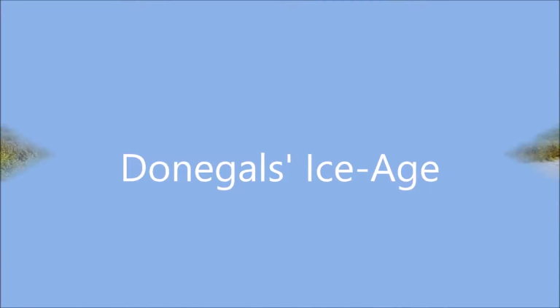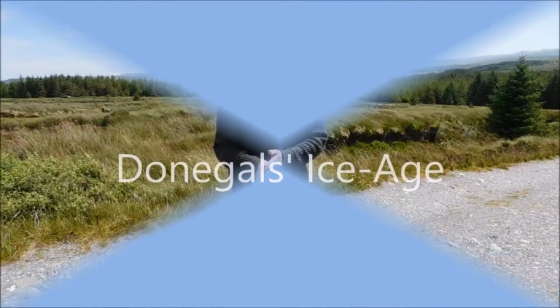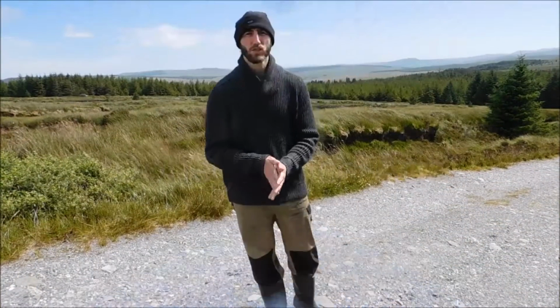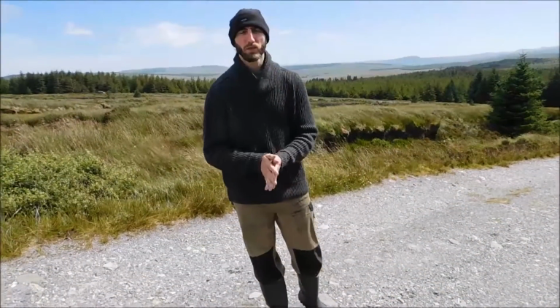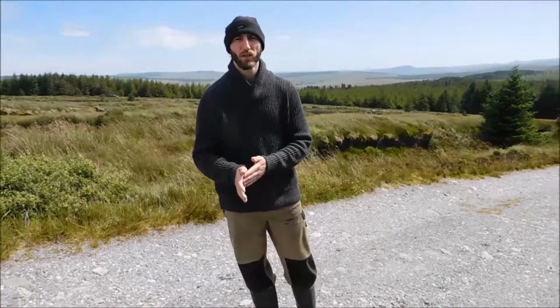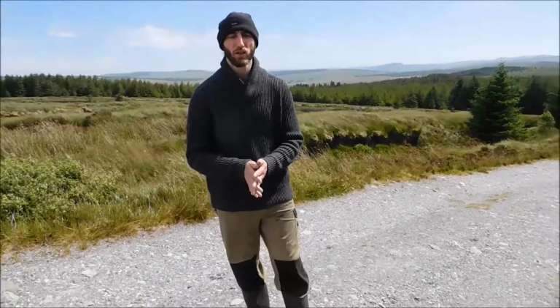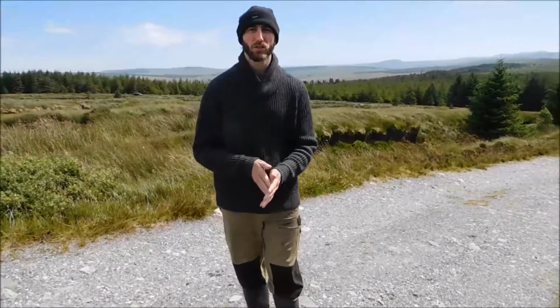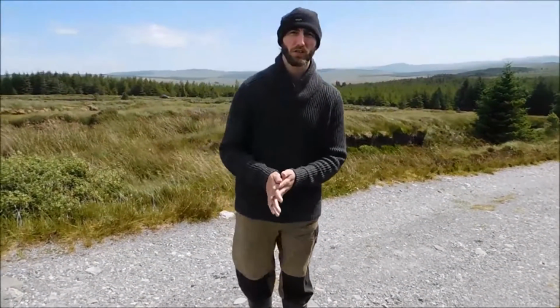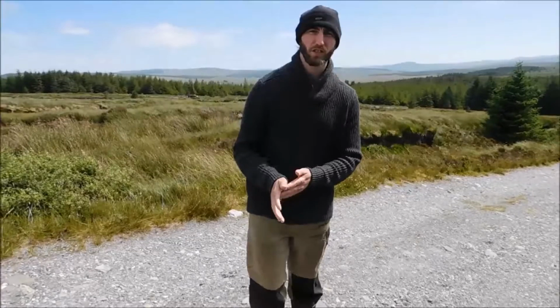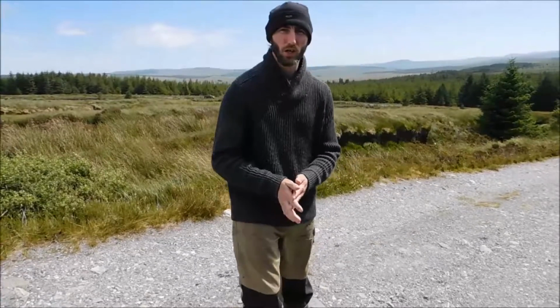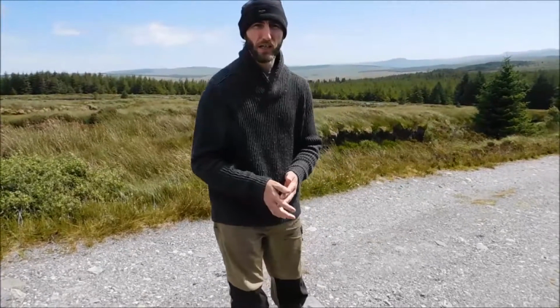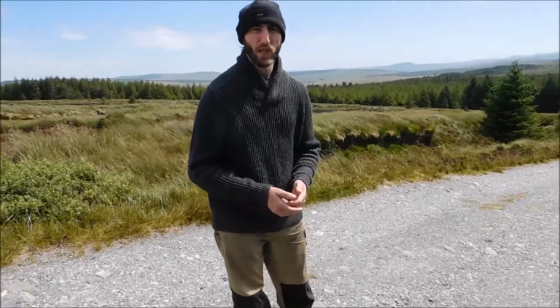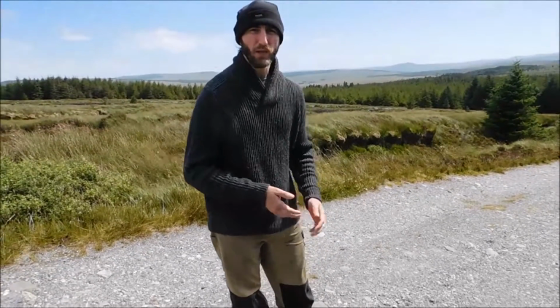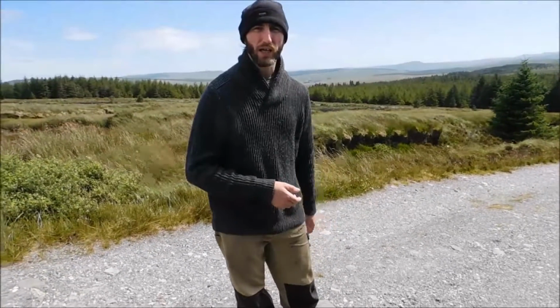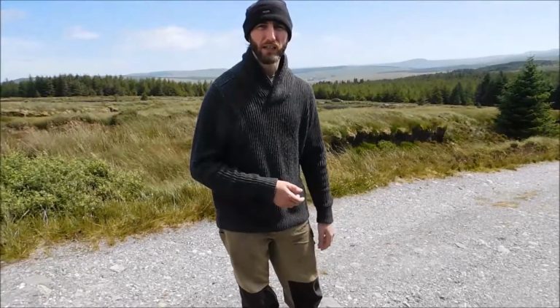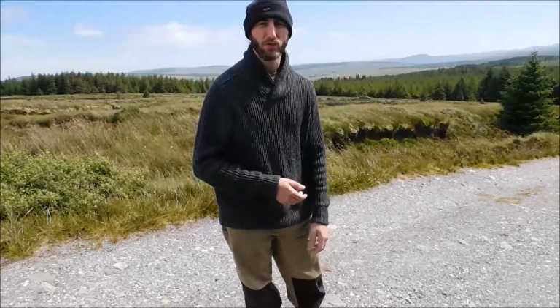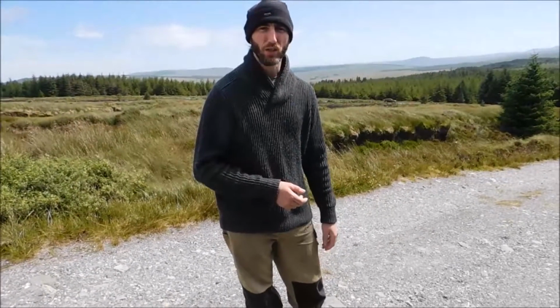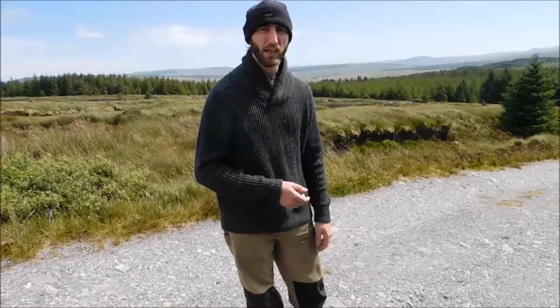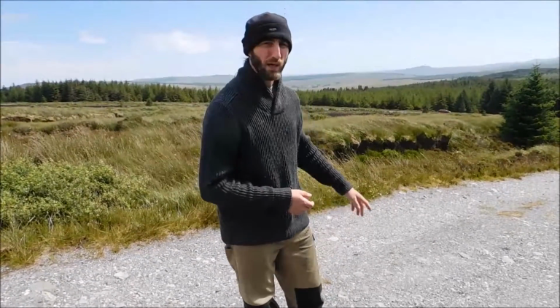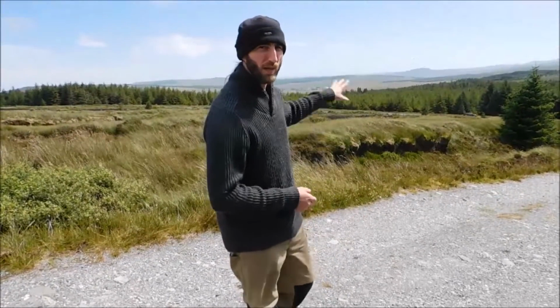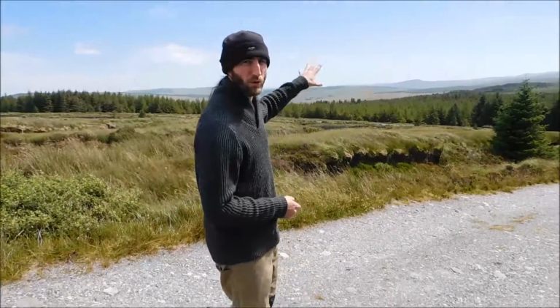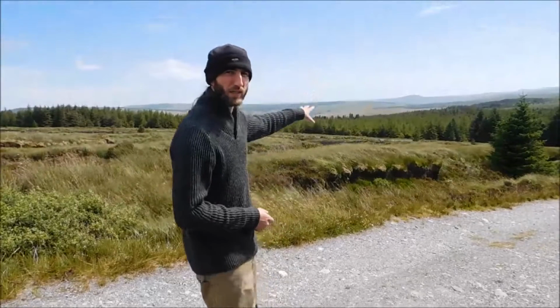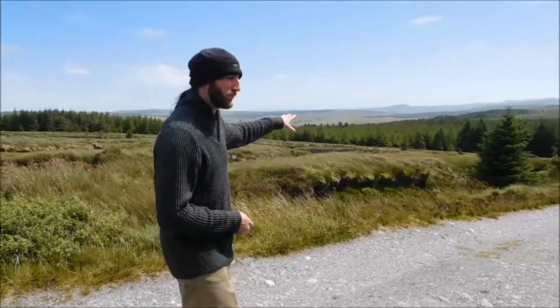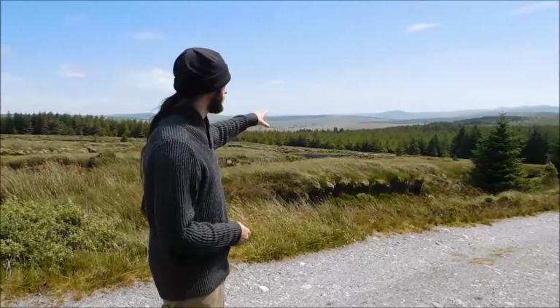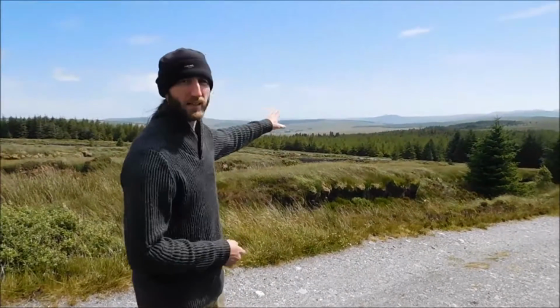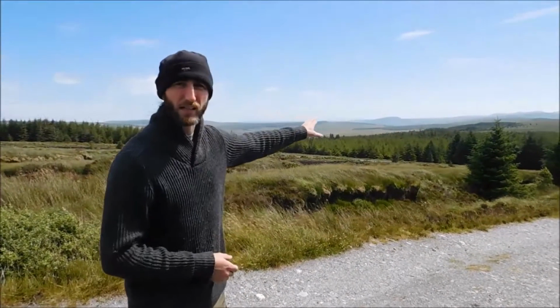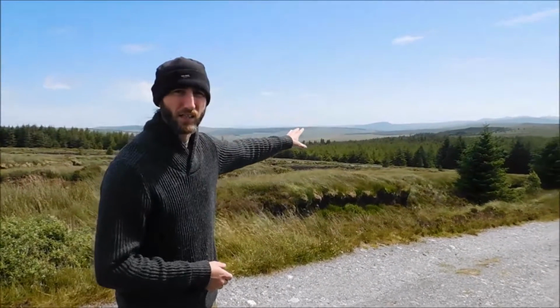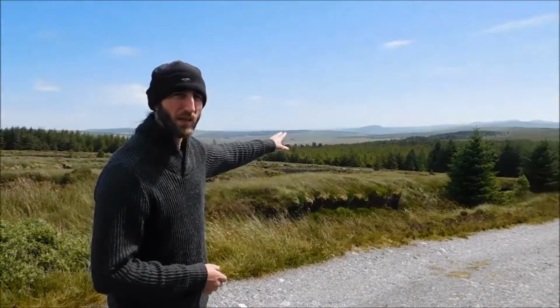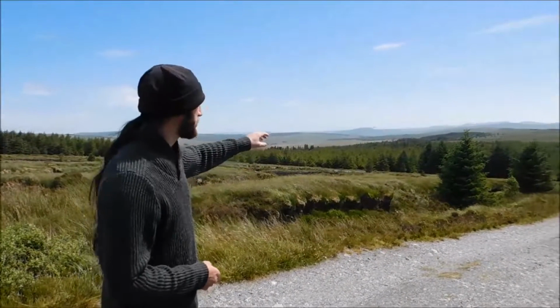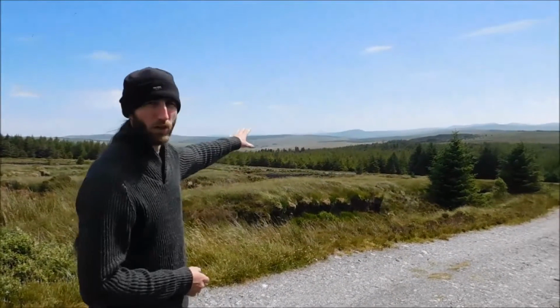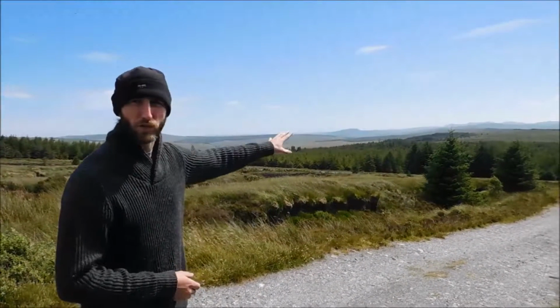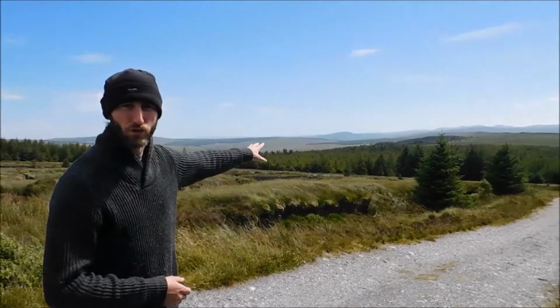Welcome to the latest installment on Donegal's Geology and Physical Geography. I'm on top of Meena Roy Hill in central Donegal today, and behind me I want to show you a landscape that dates back to the last ice age. This is Donegal's version of the tundra.